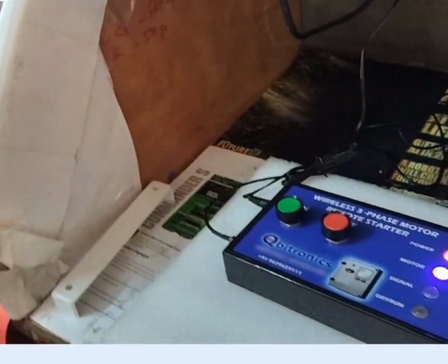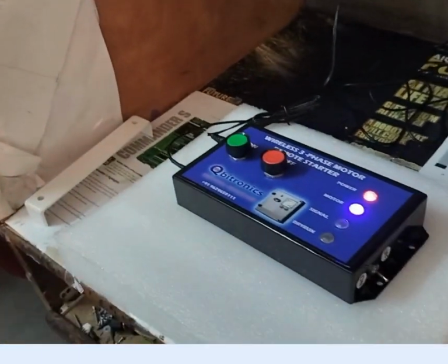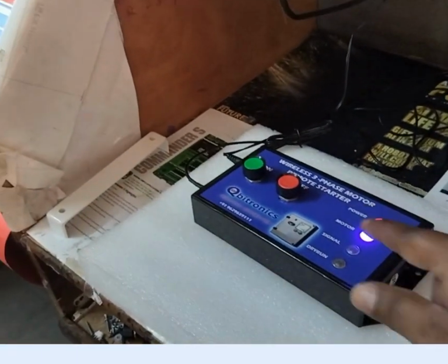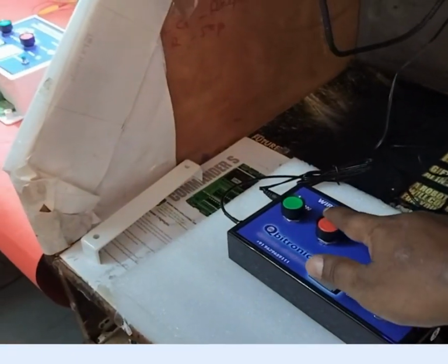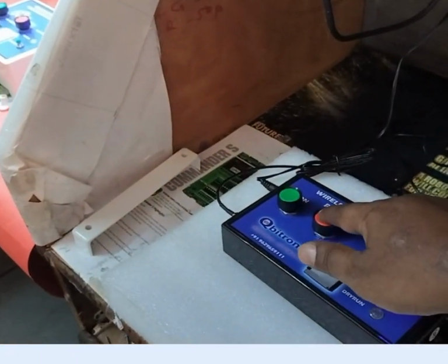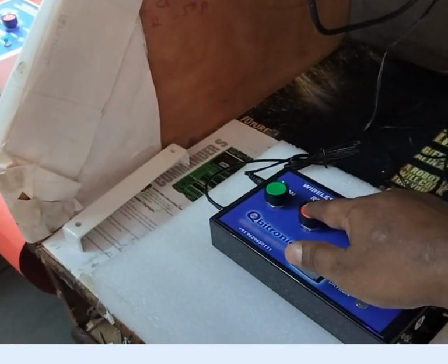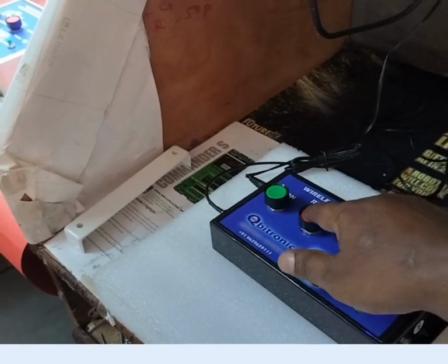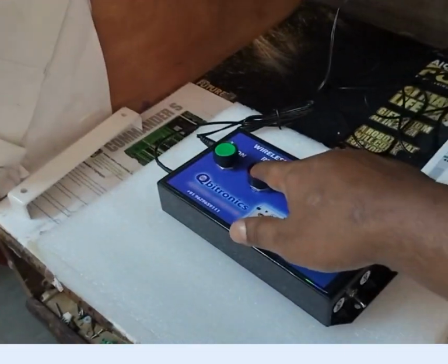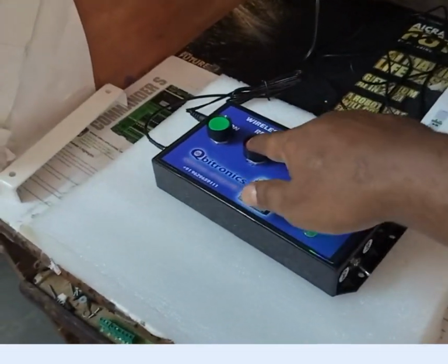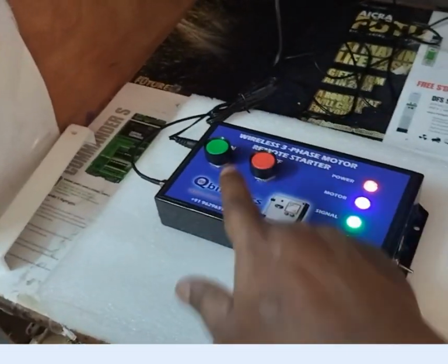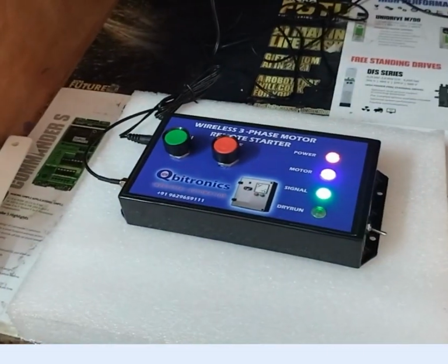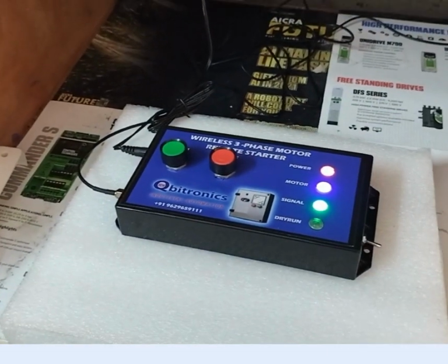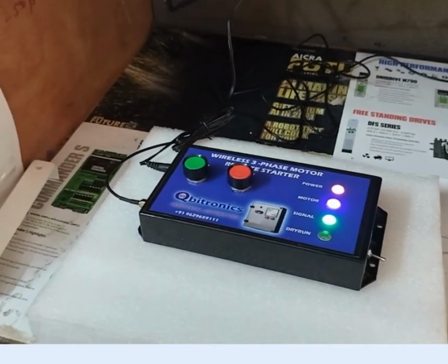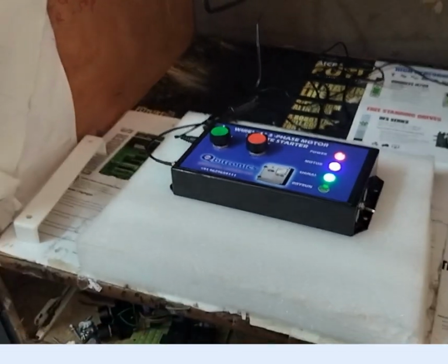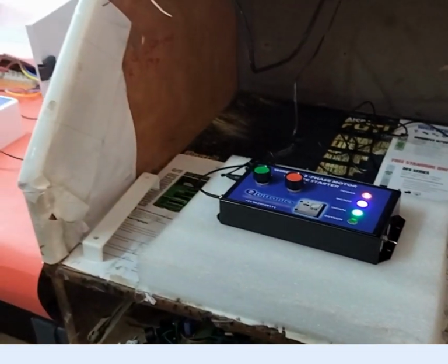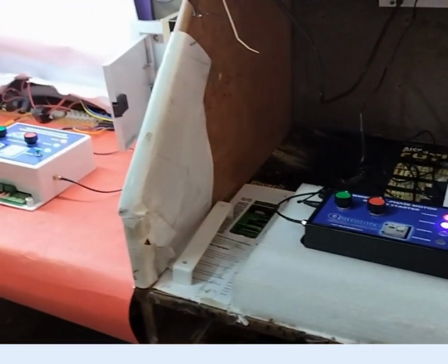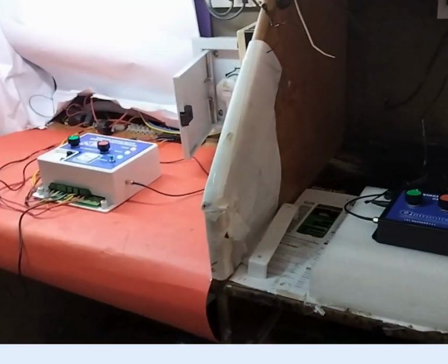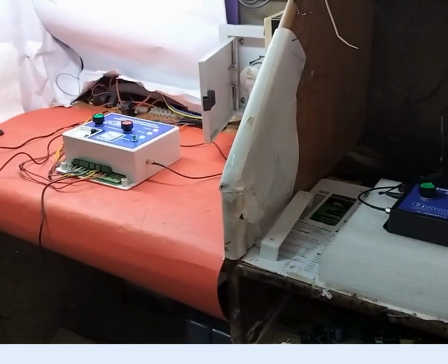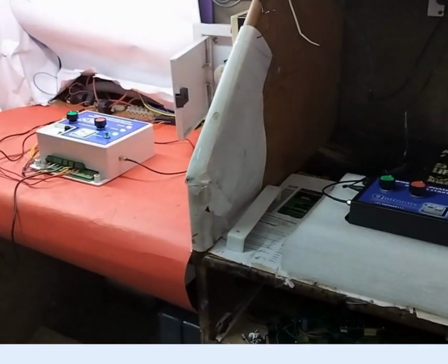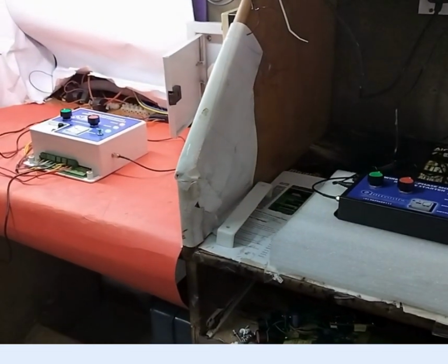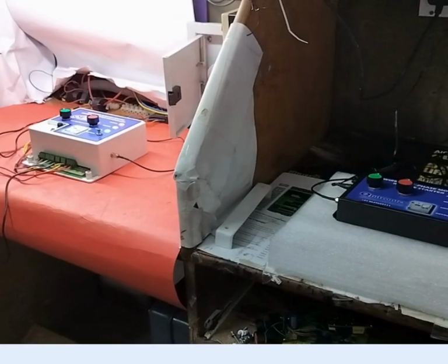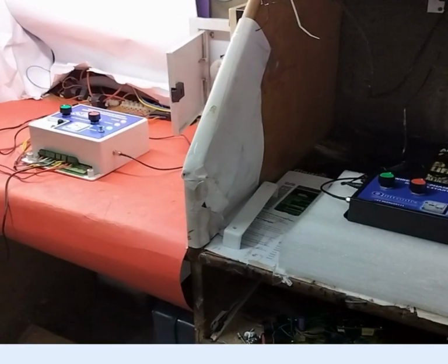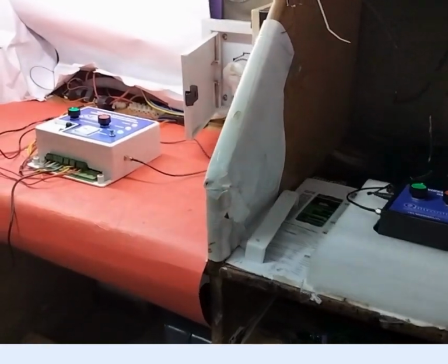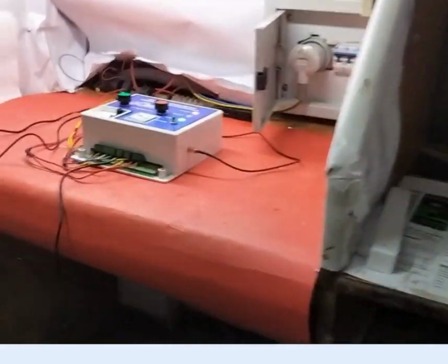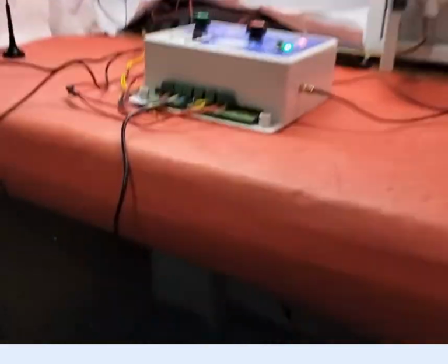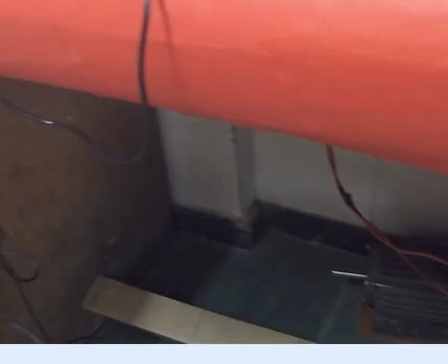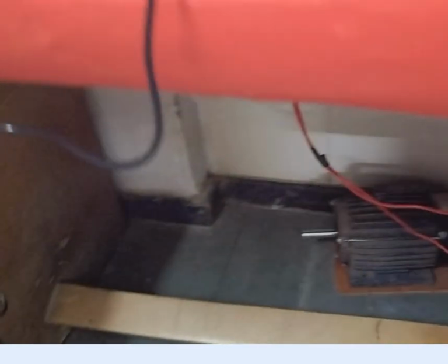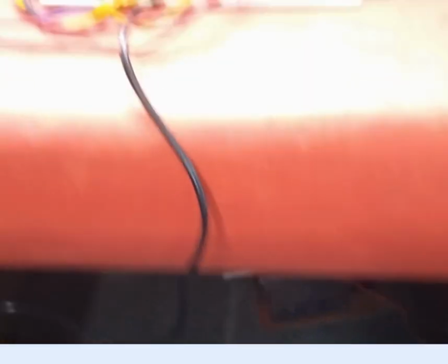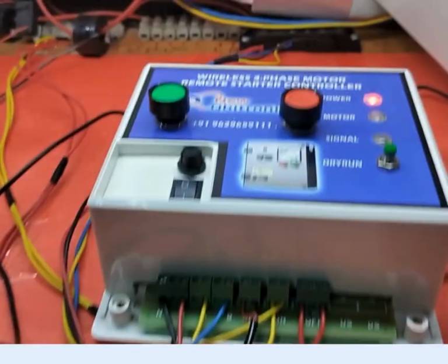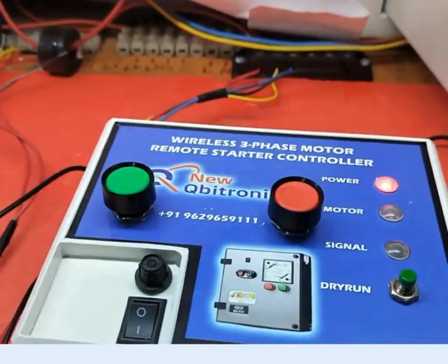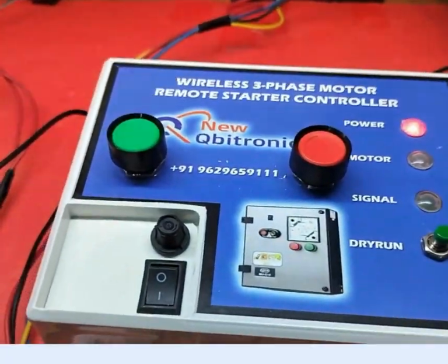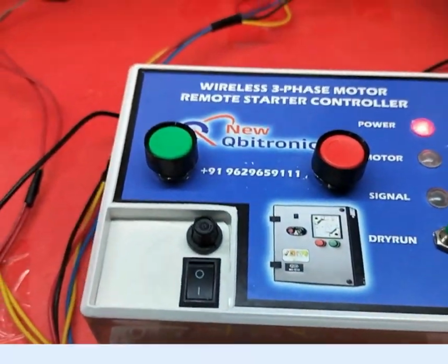If I want to switch off, this motor can be switched off. Motor is off, and the motor LED is also off.